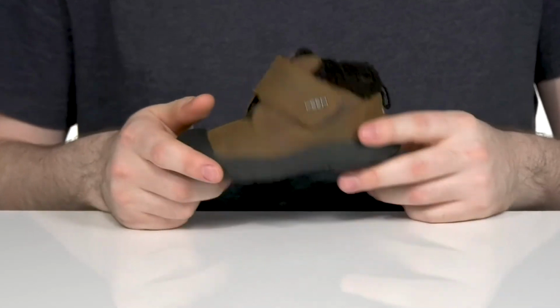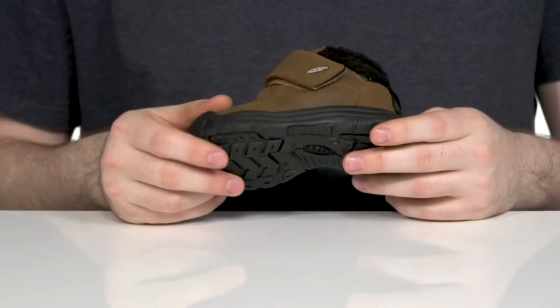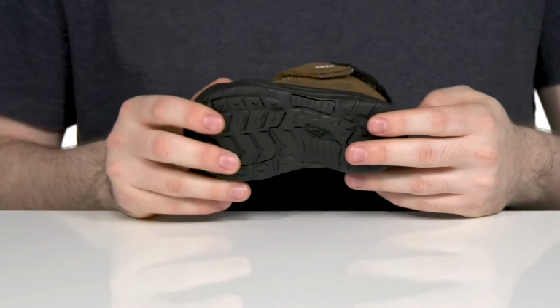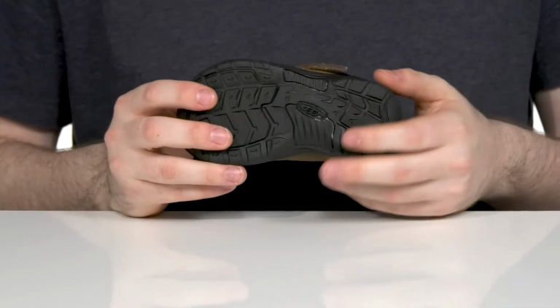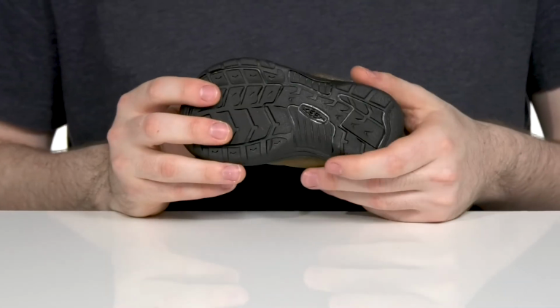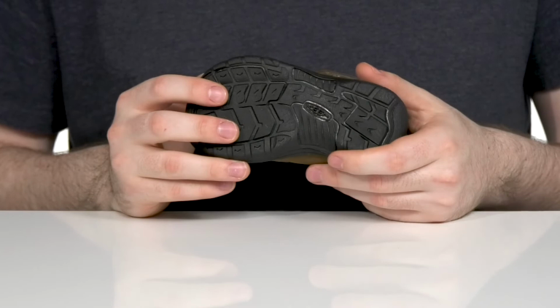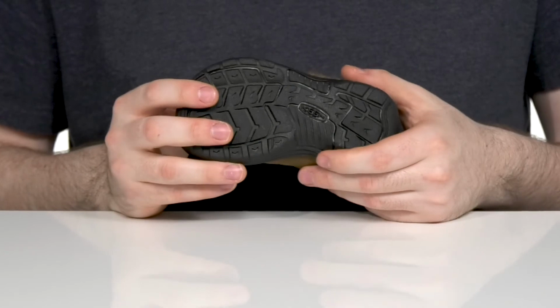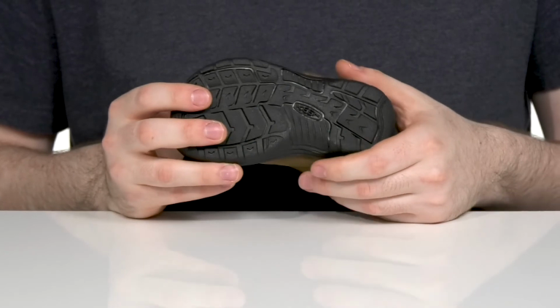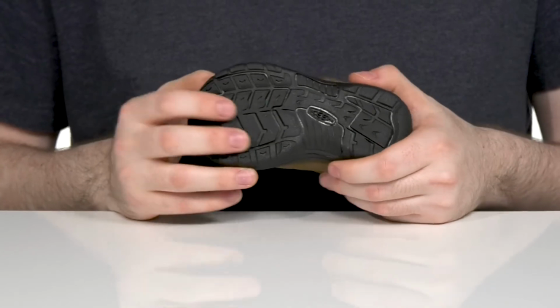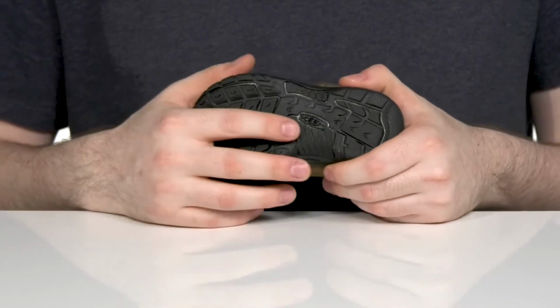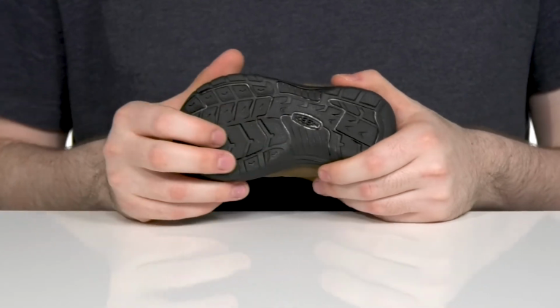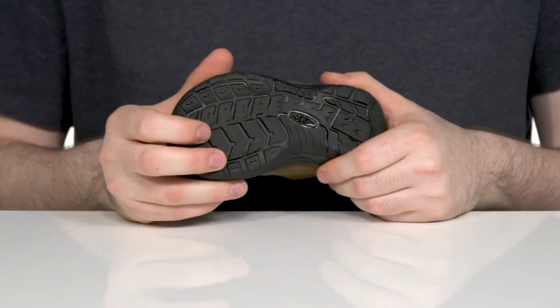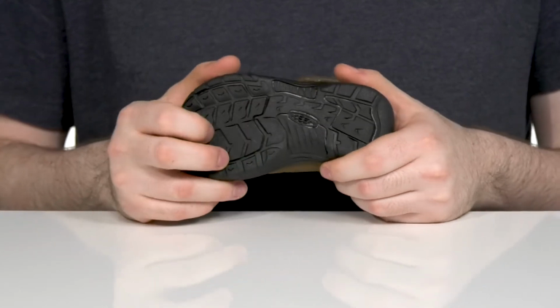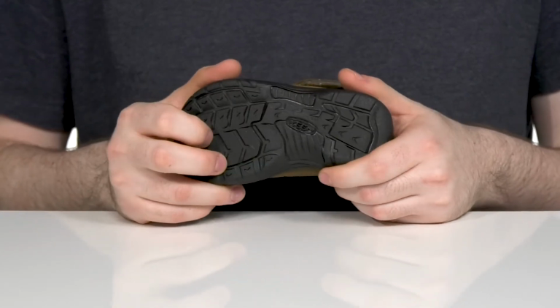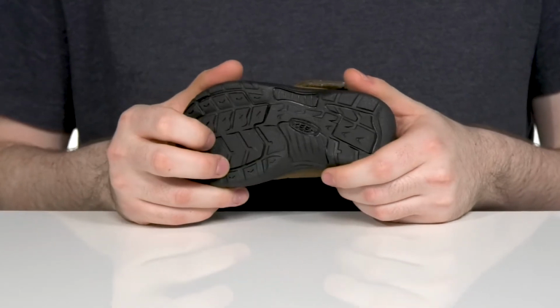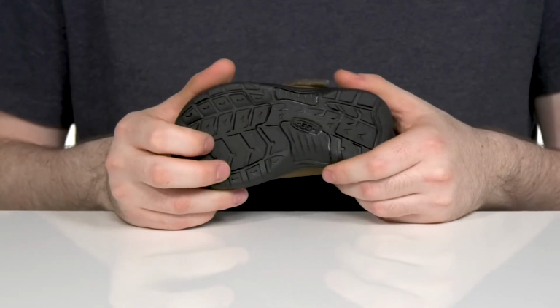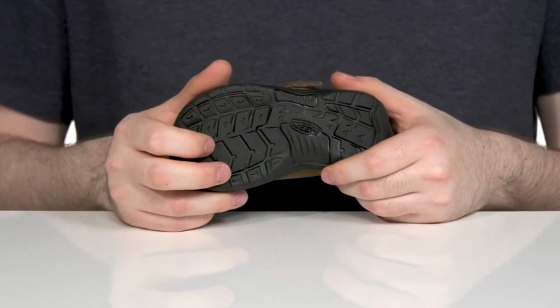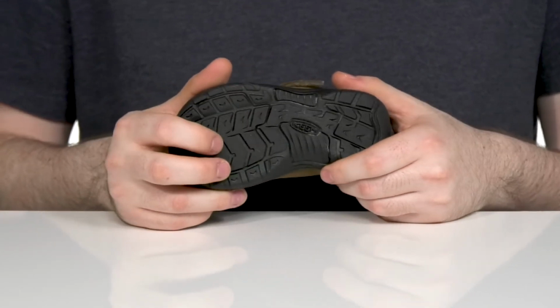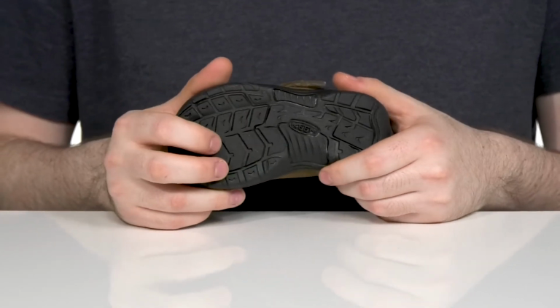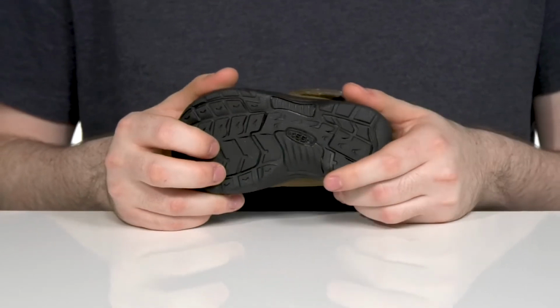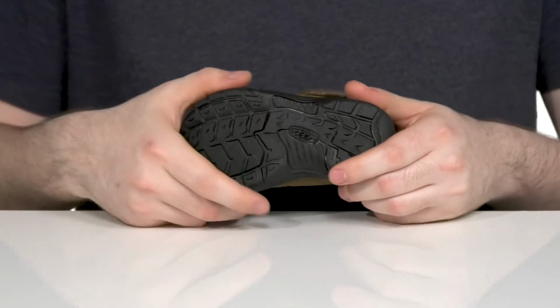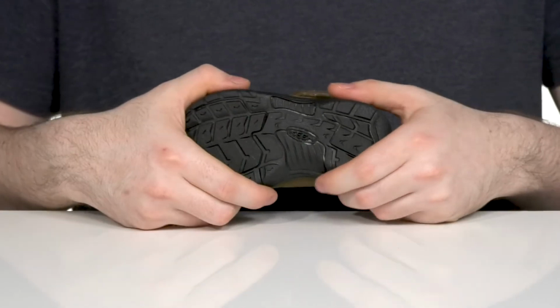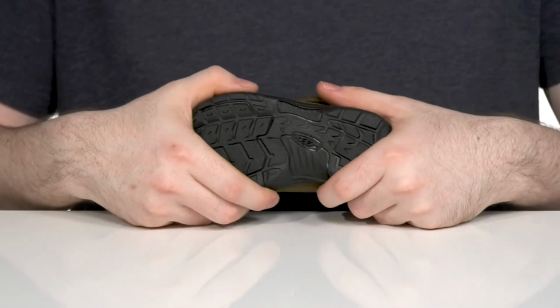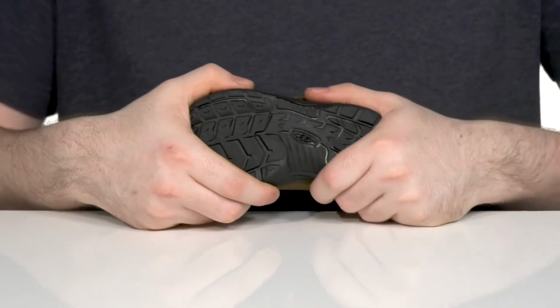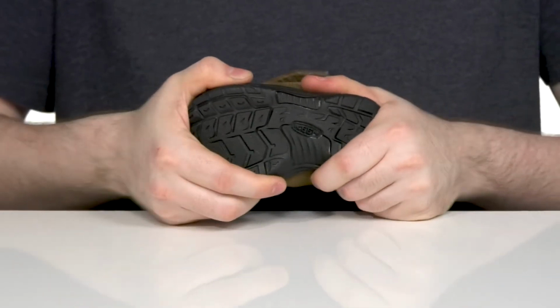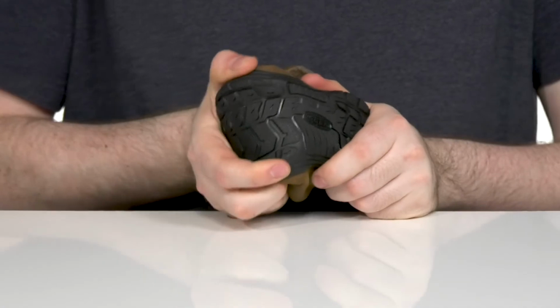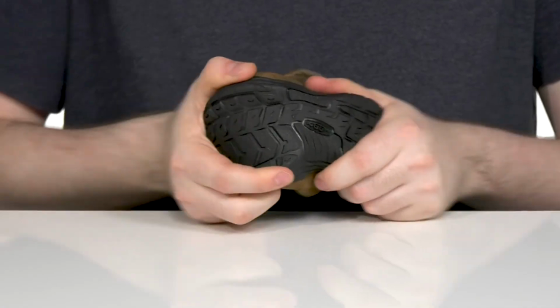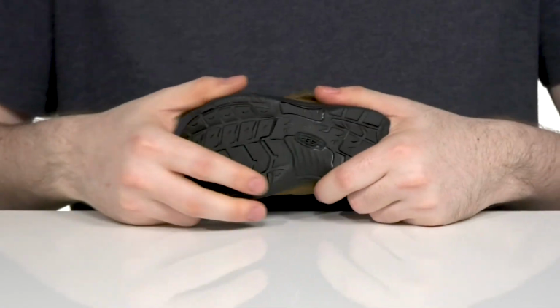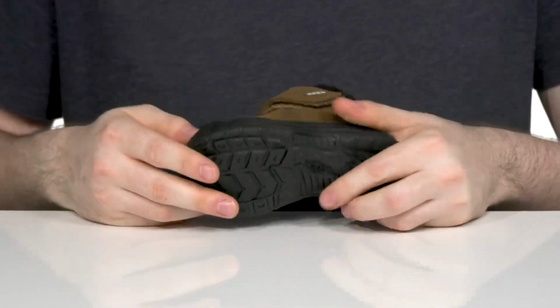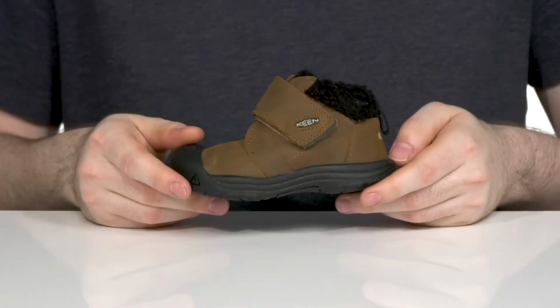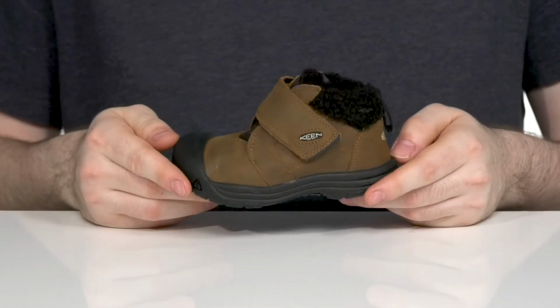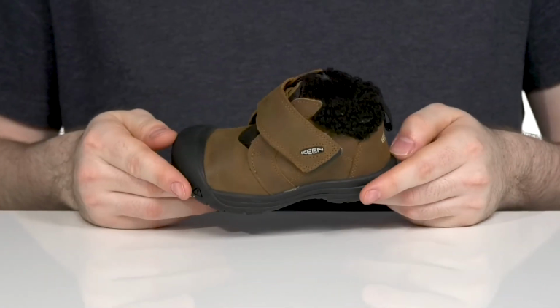All of this sits on top of a durable rubber outsole that helps keep it grippy with snowy and icy terrain underfoot, offering a ton of flex along with it.